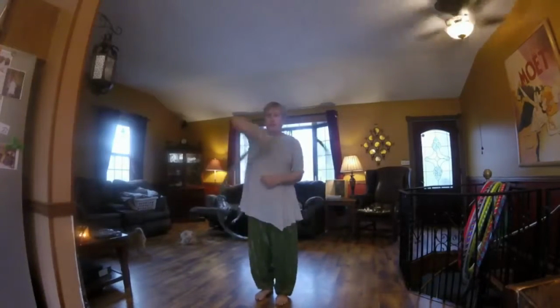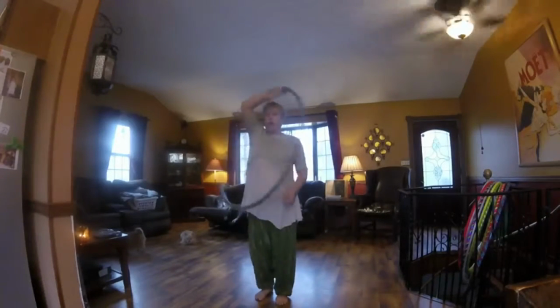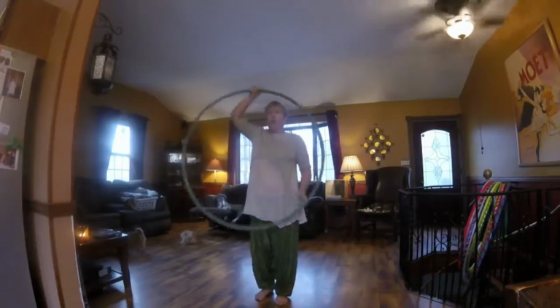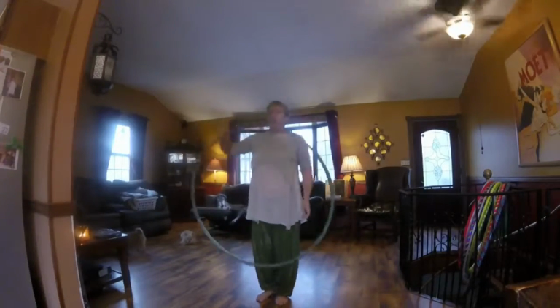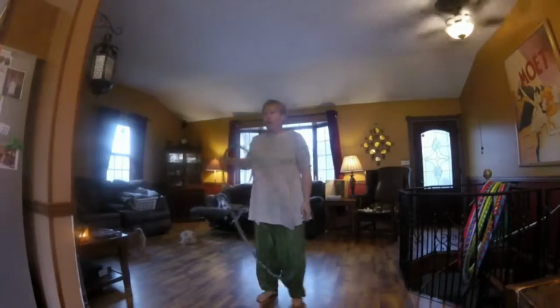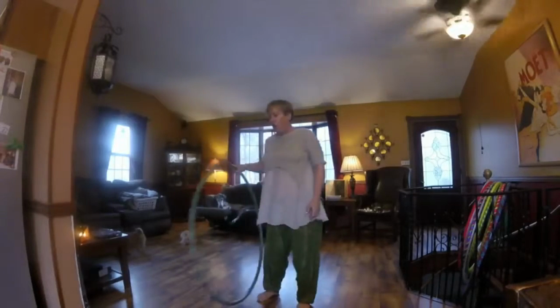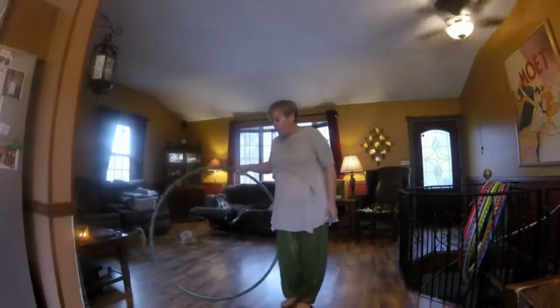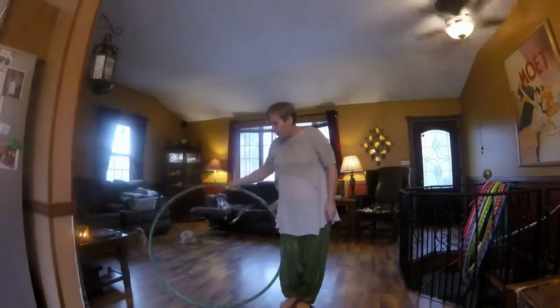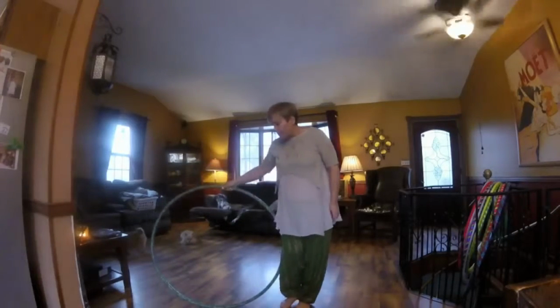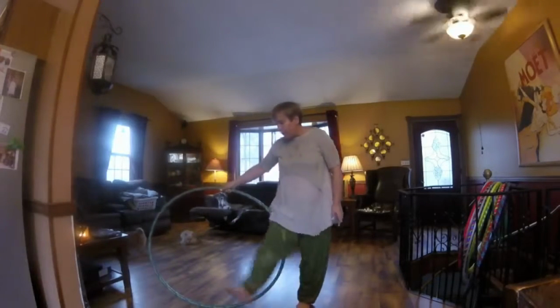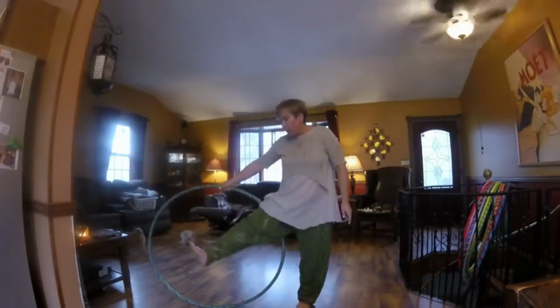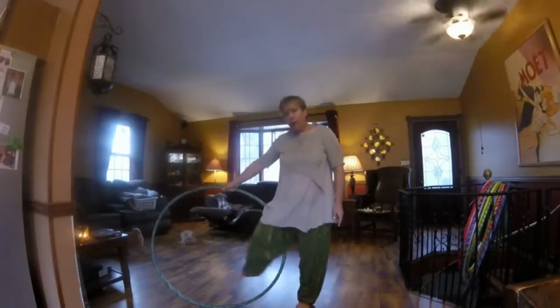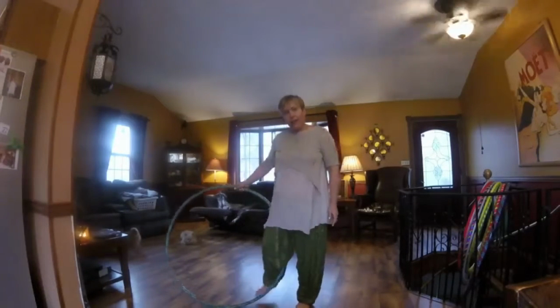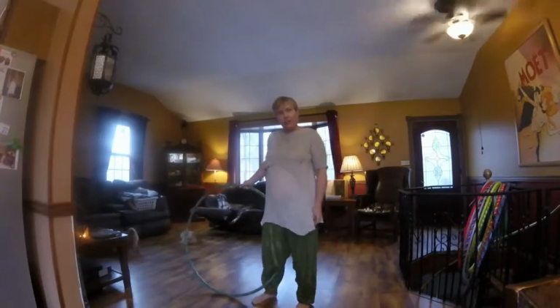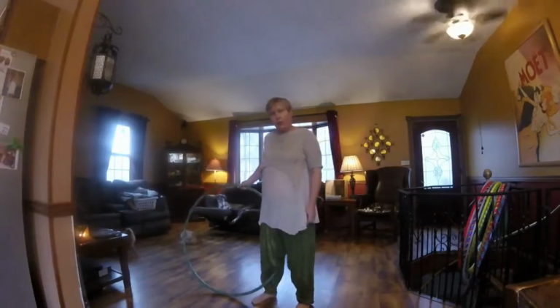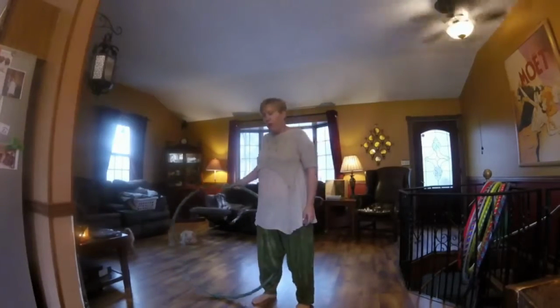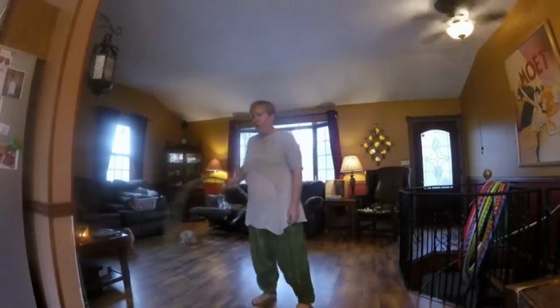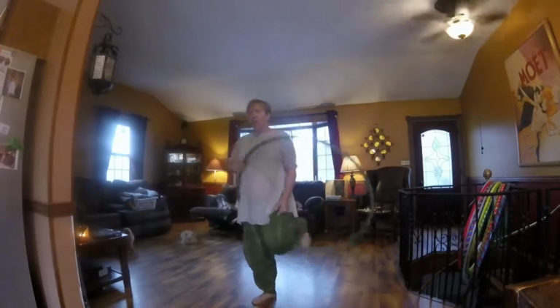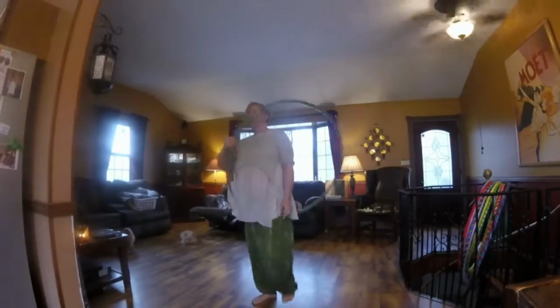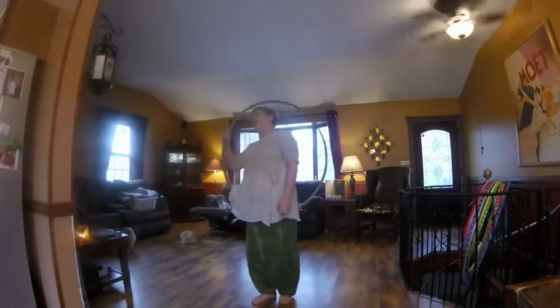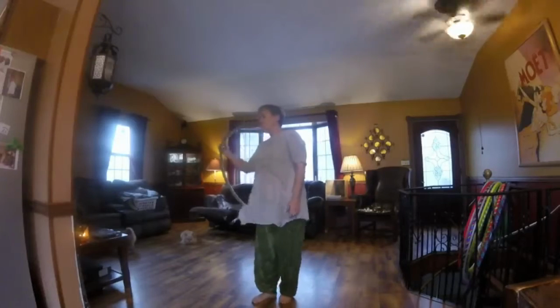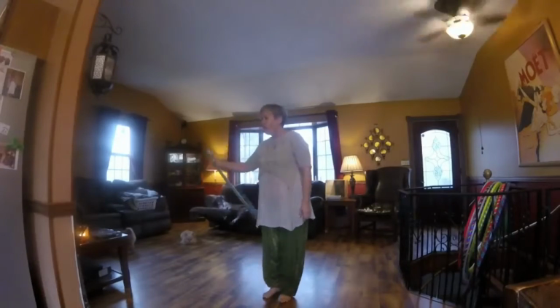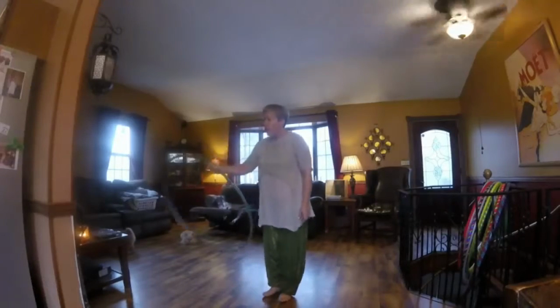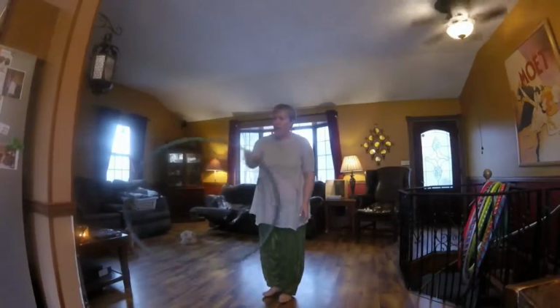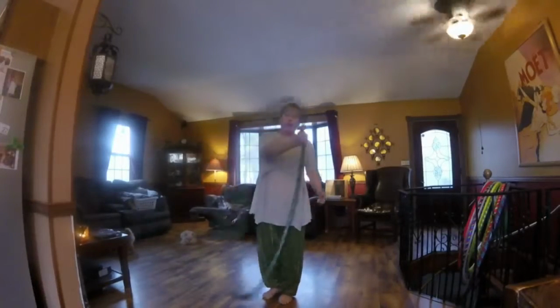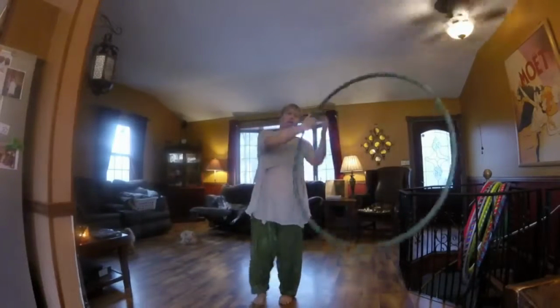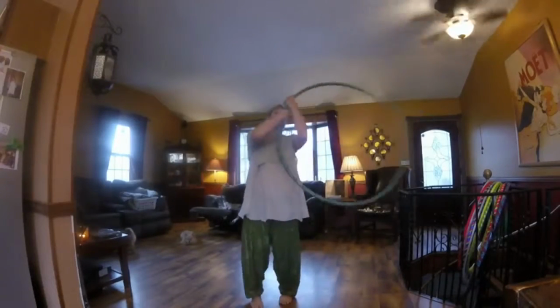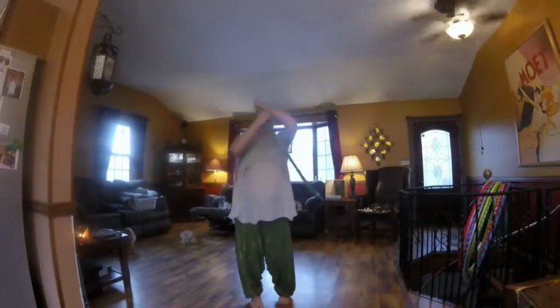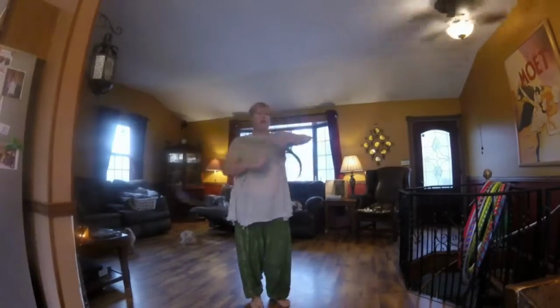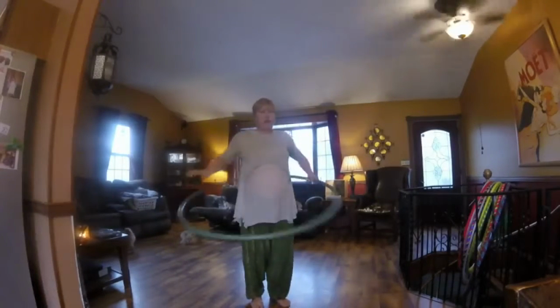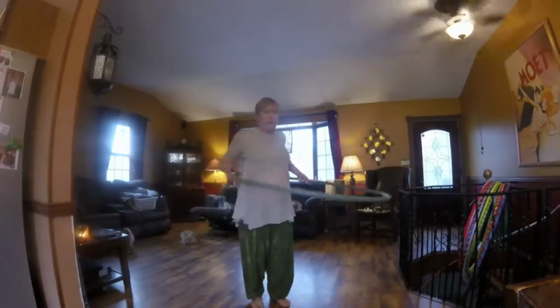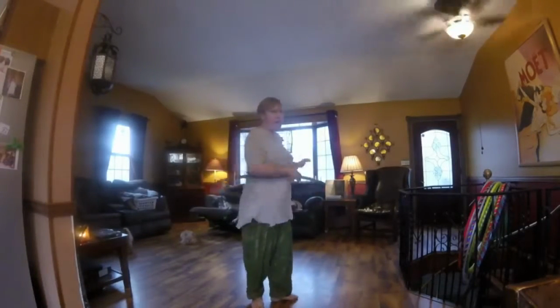One more time: all I'm doing is stepping my right leg into the hoop, bringing it around, and putting it on my body.